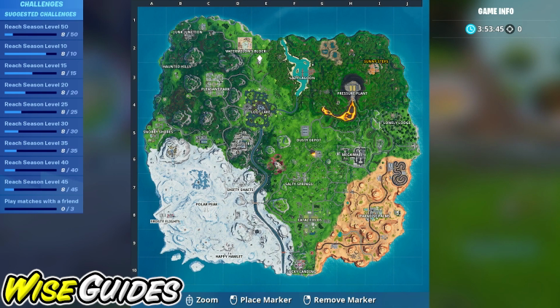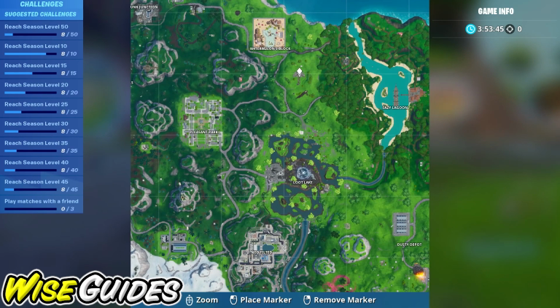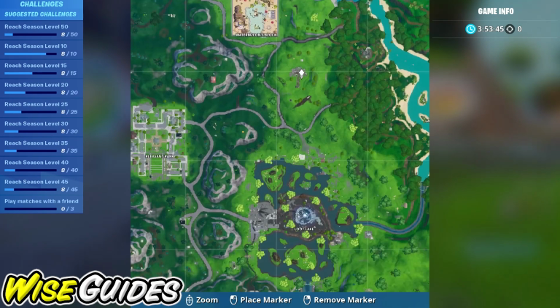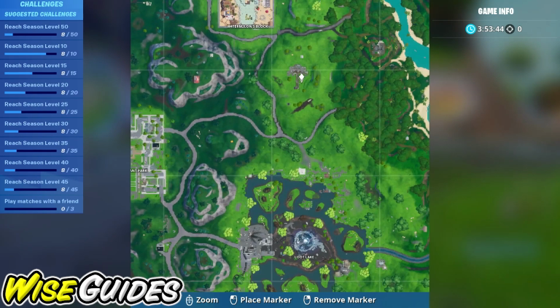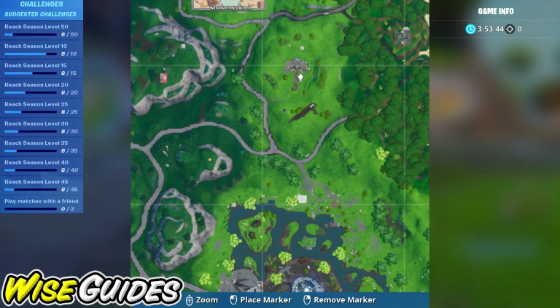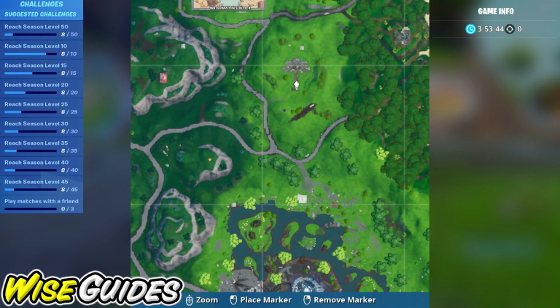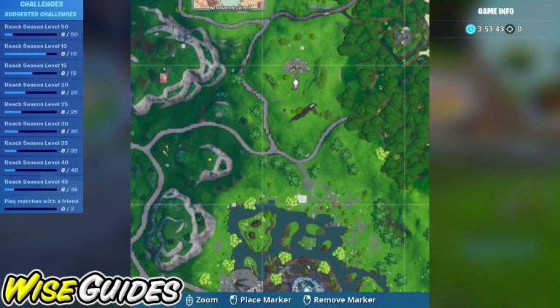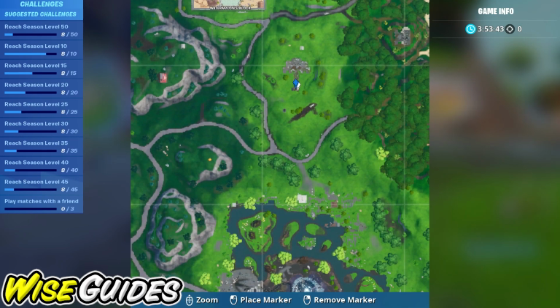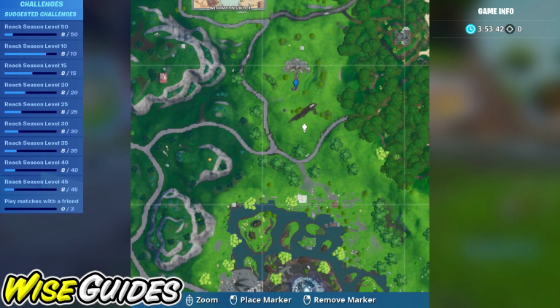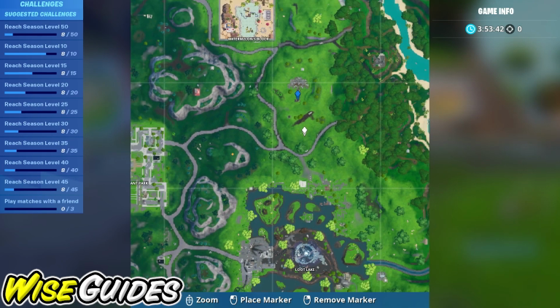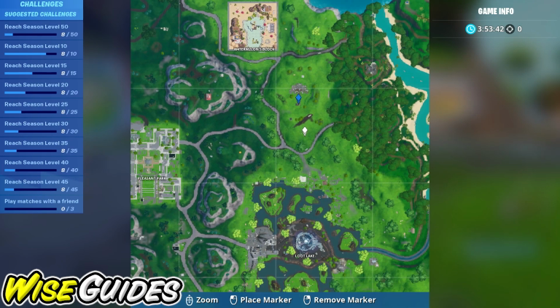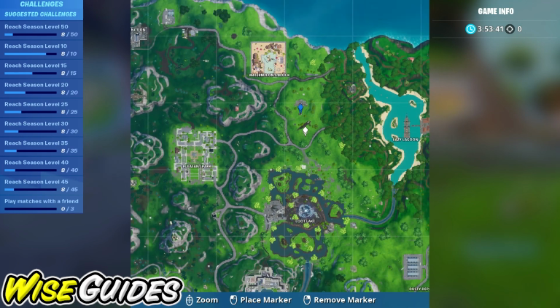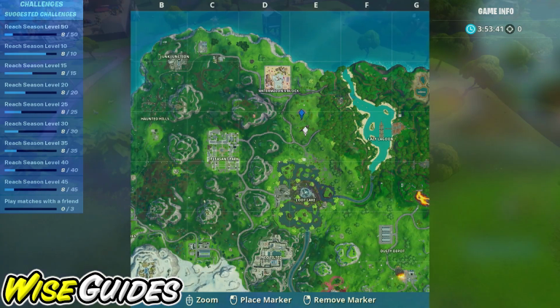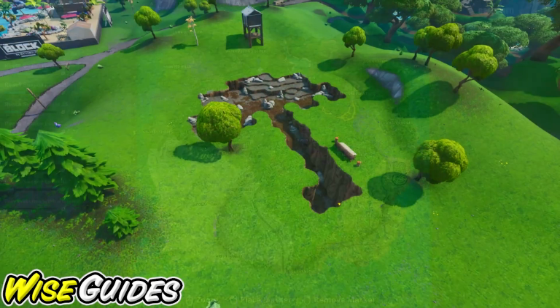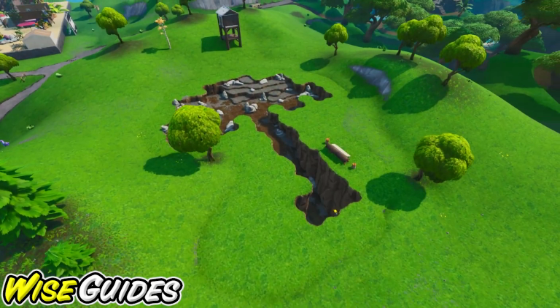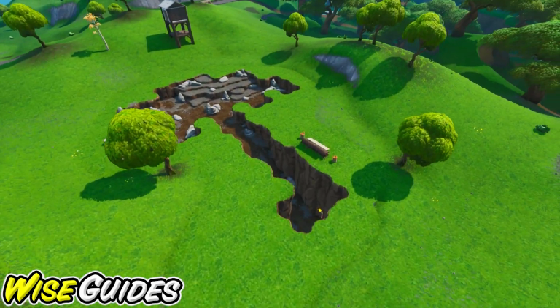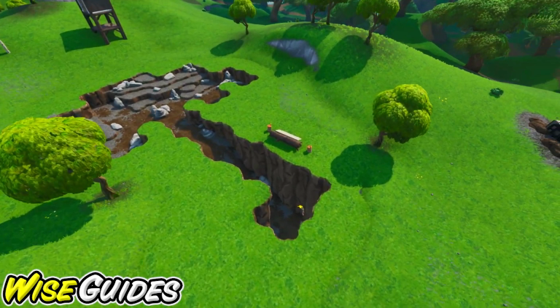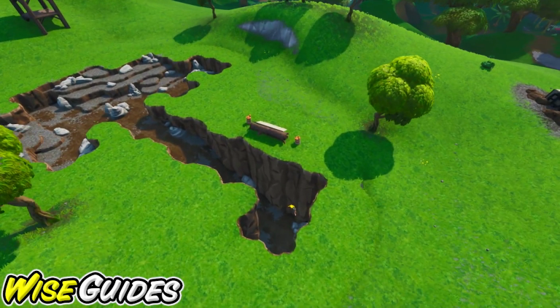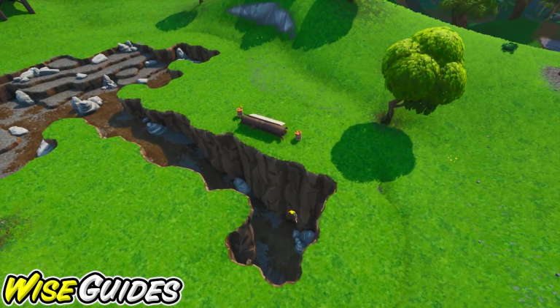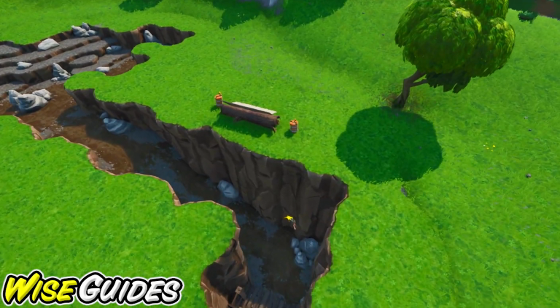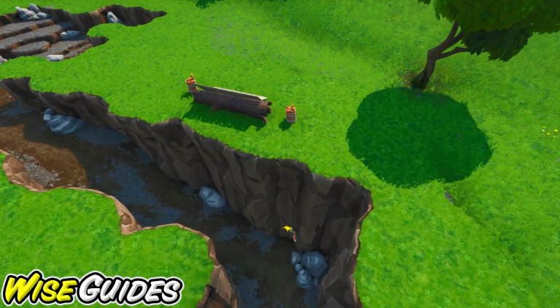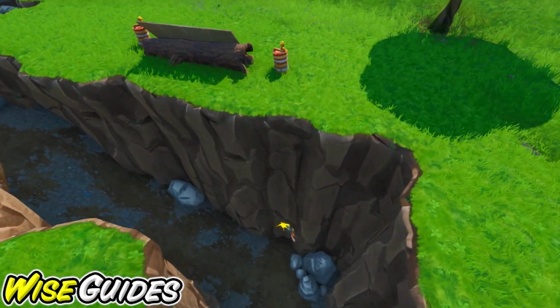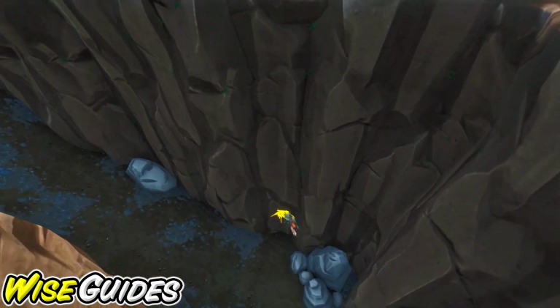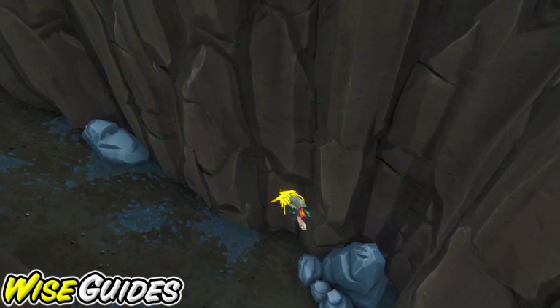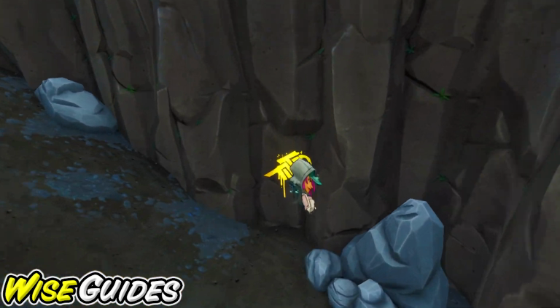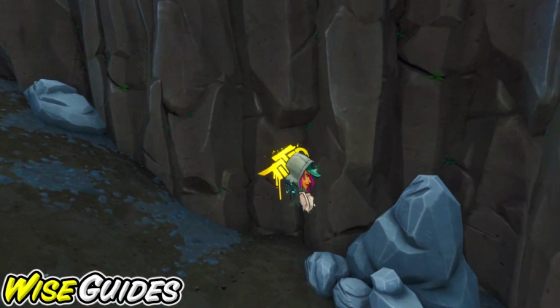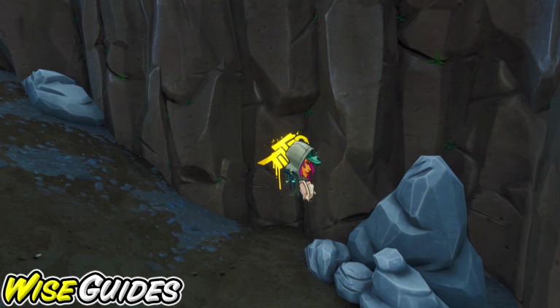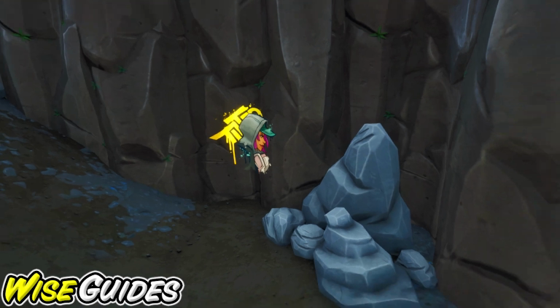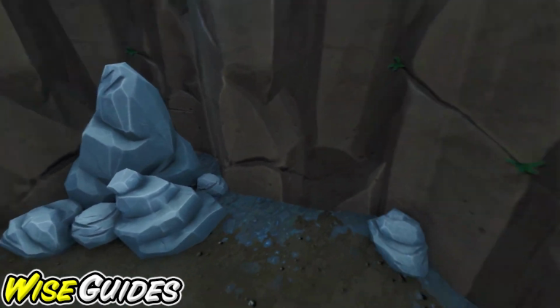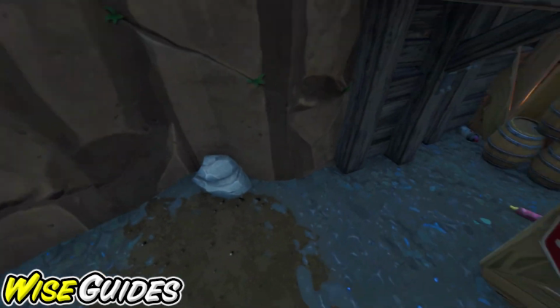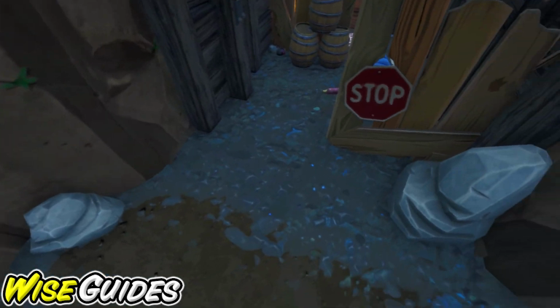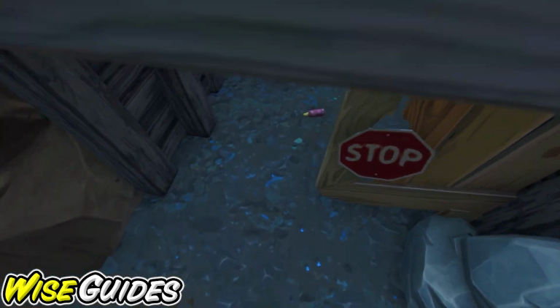The last spray can, number five, is going to be located at the rock umbrella. If we head down into the base we can see the graffiti, and then turning around we can see the spray can in this corner.